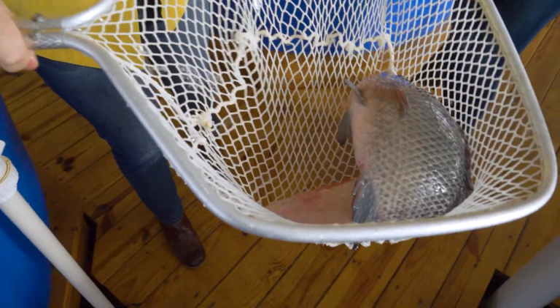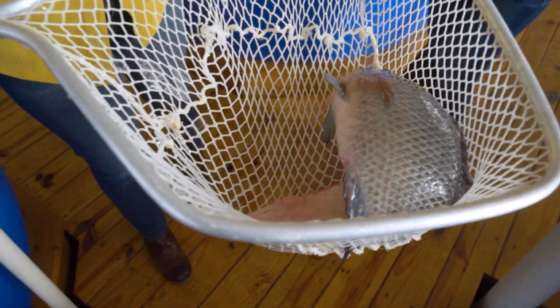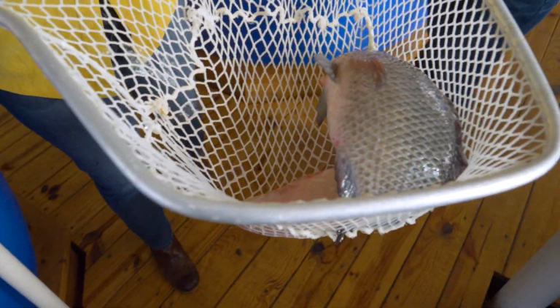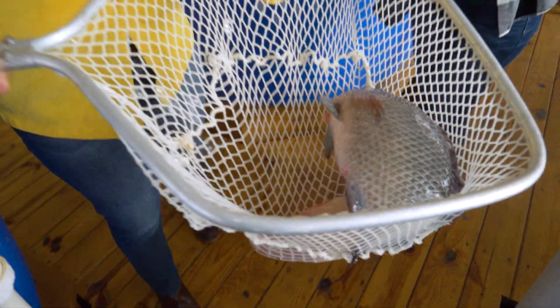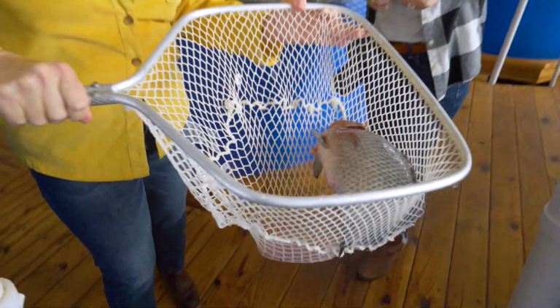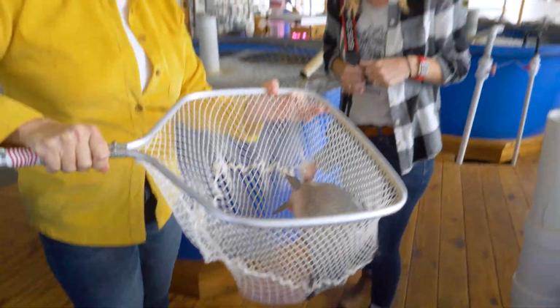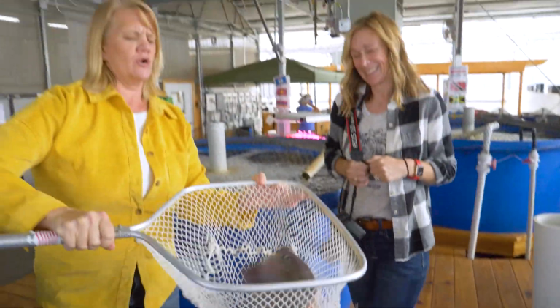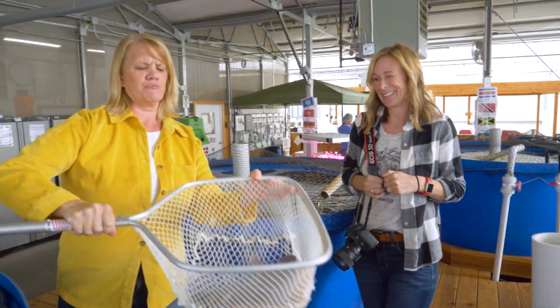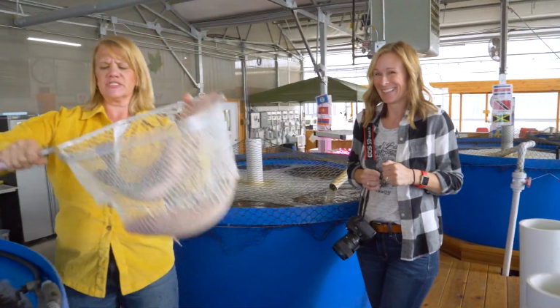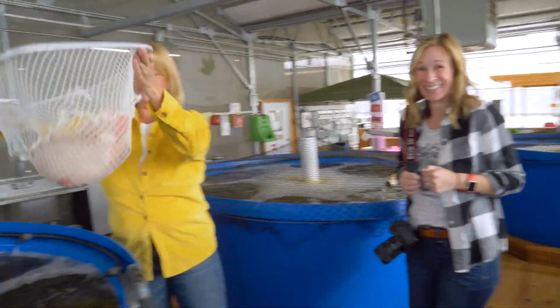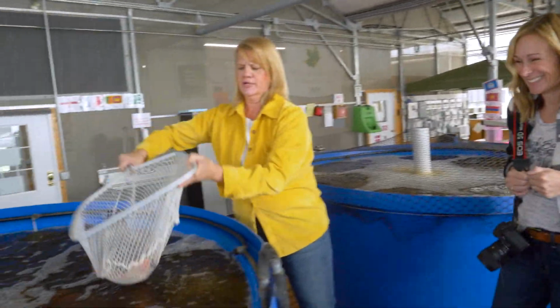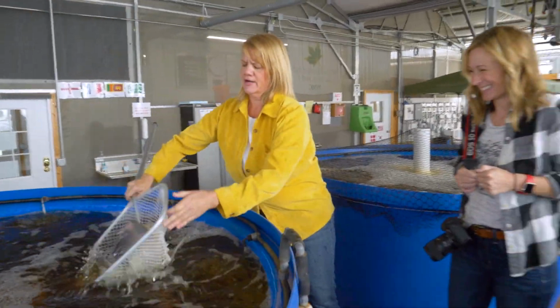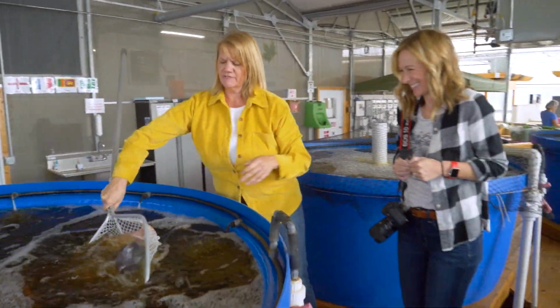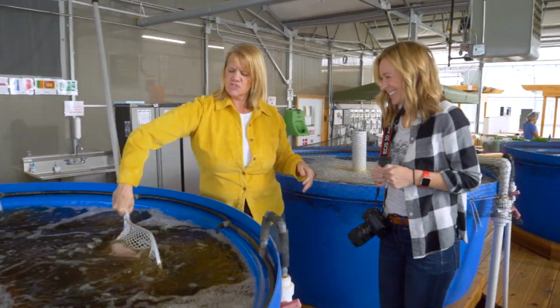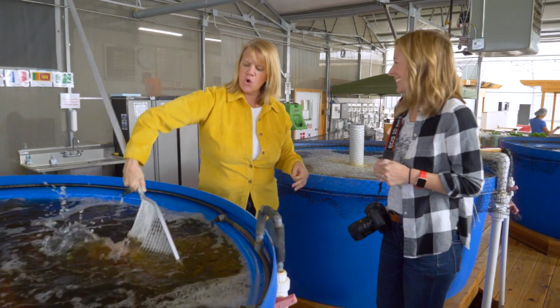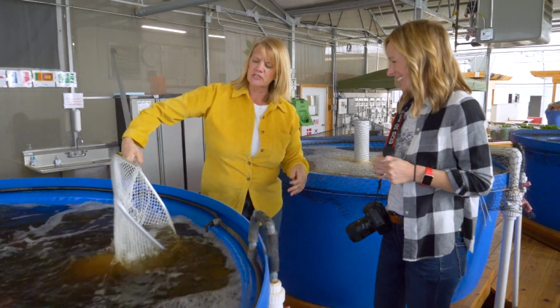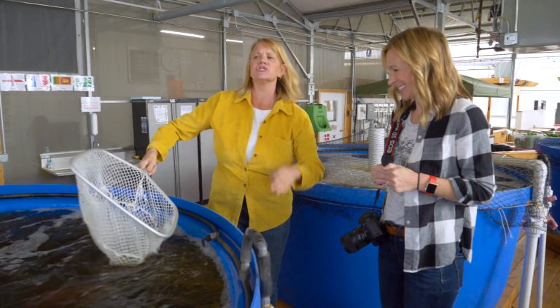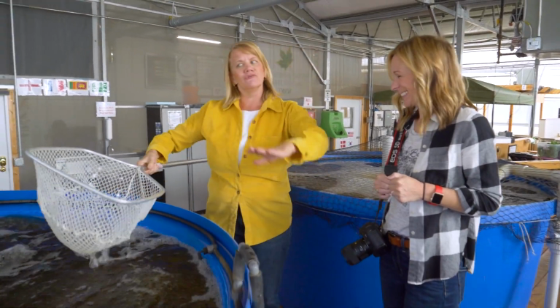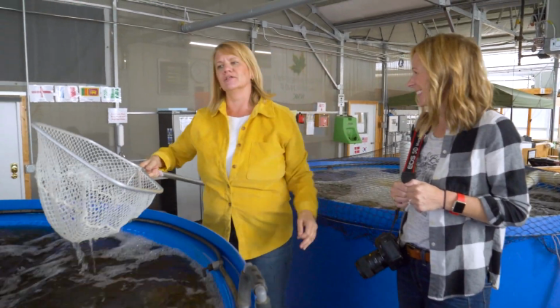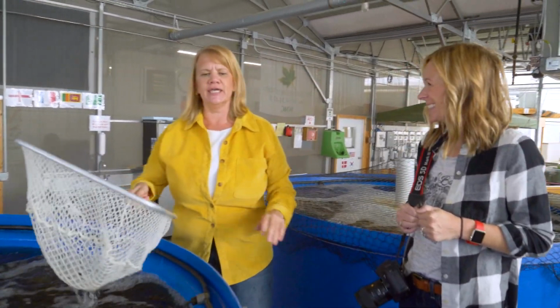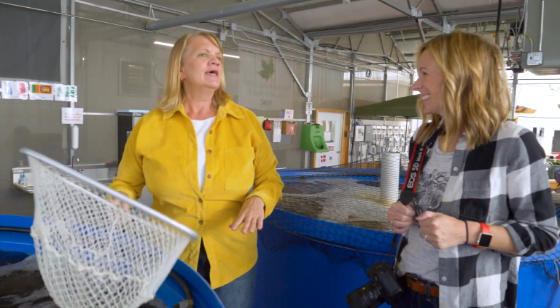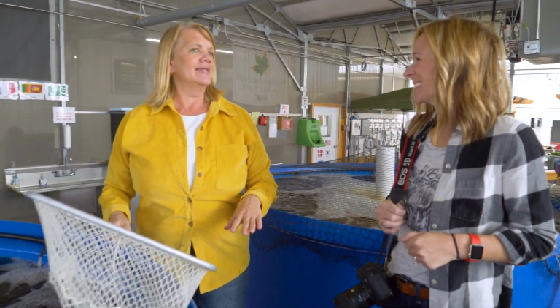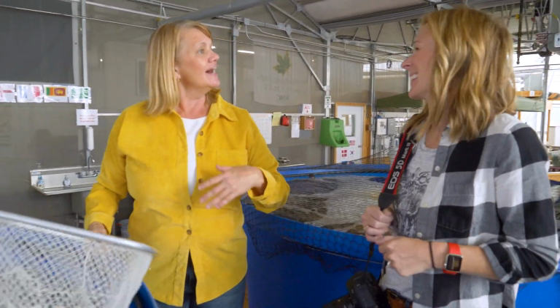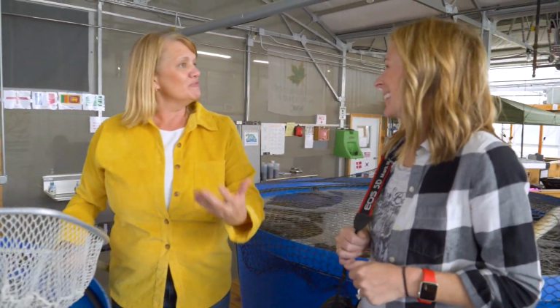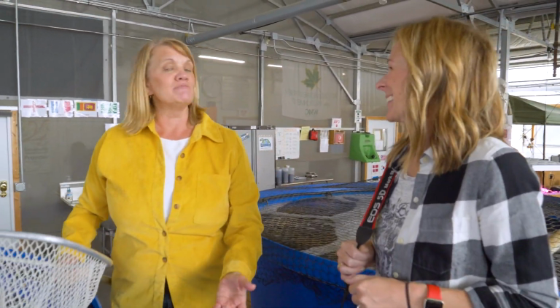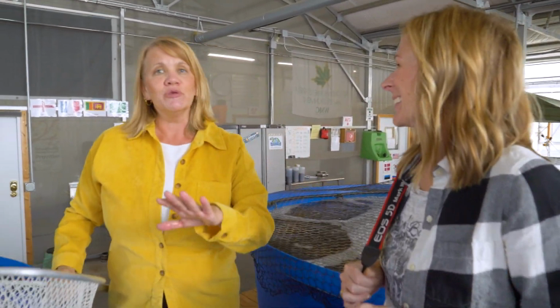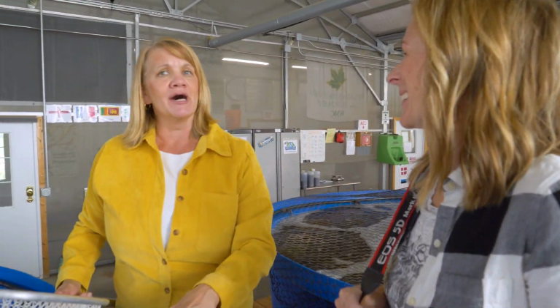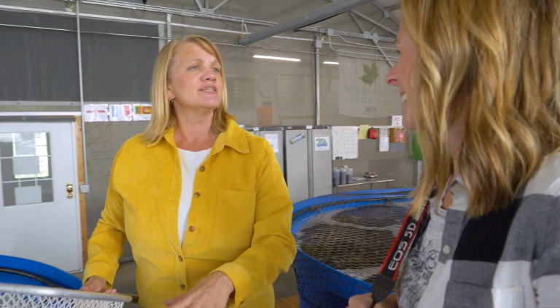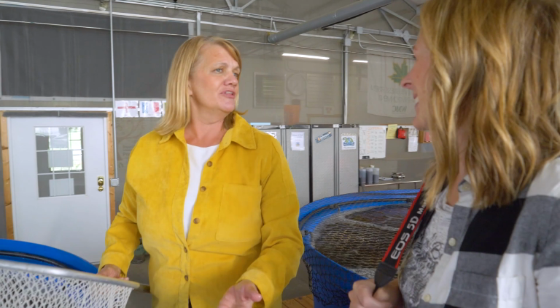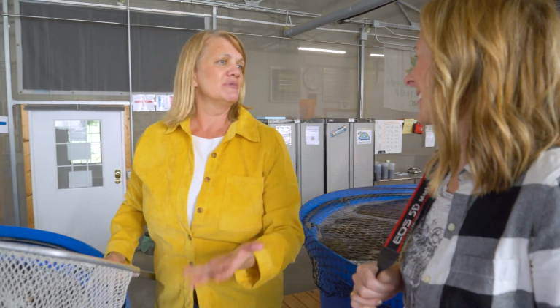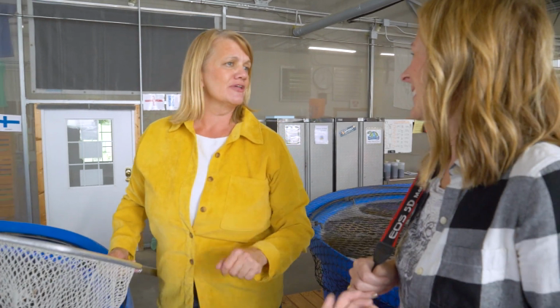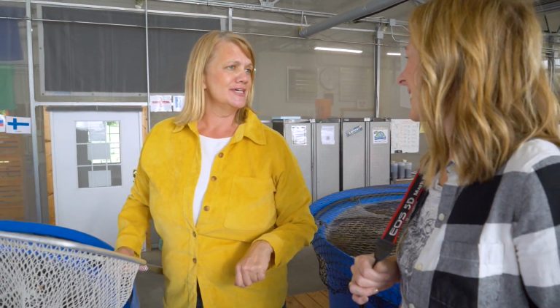We actually harvest them here. We go through a process of a slow acclimation to their final day, and then we net them out. We put them on ice and we fillet them and we sell the fillets.